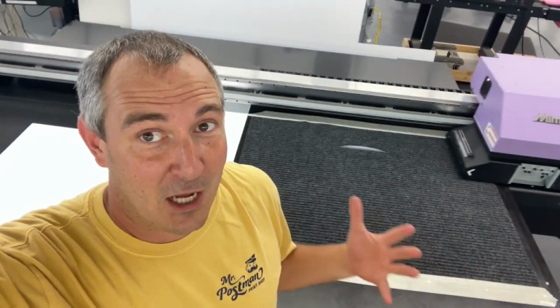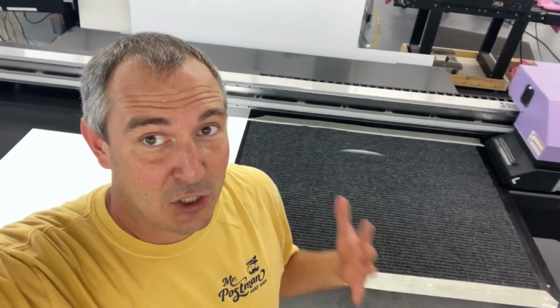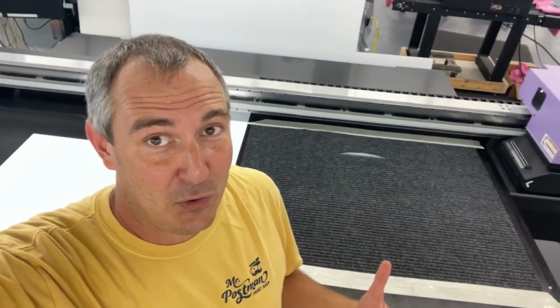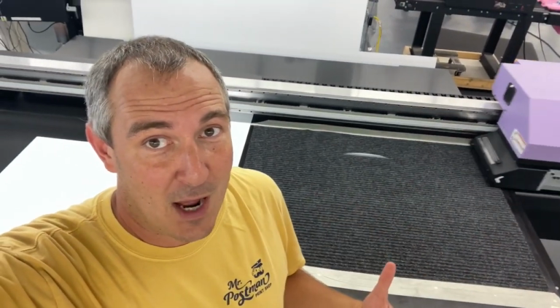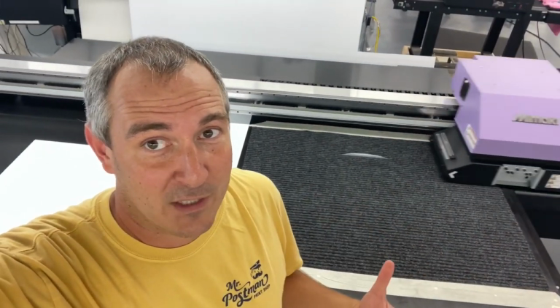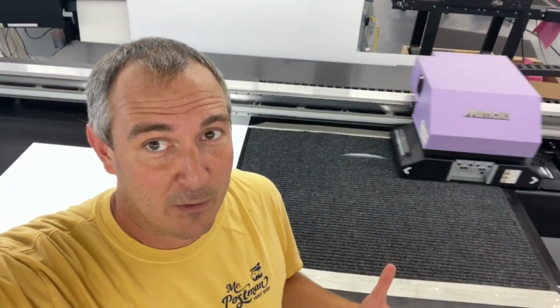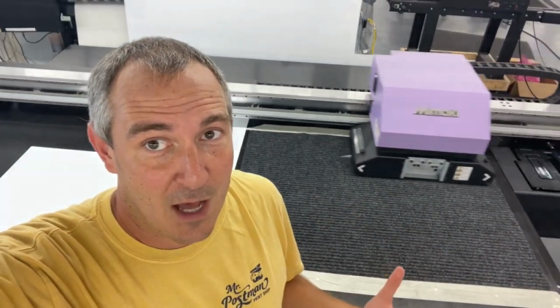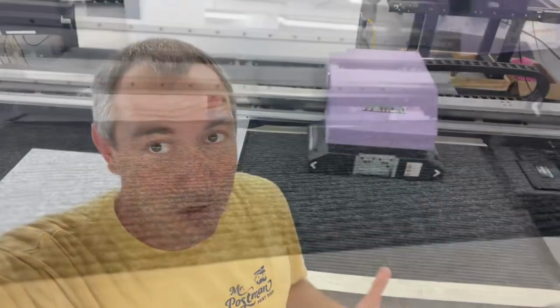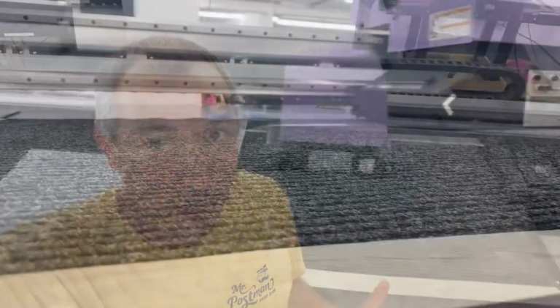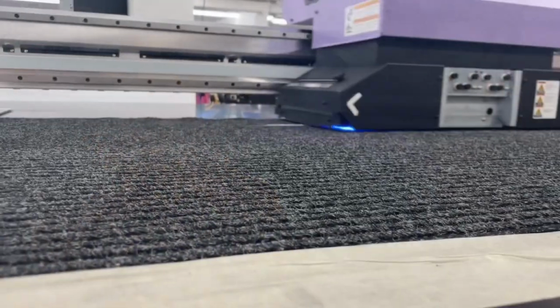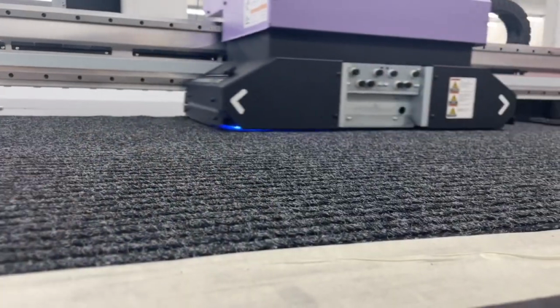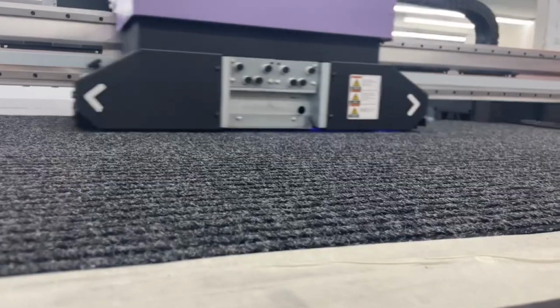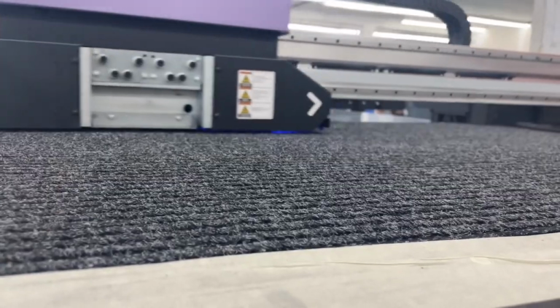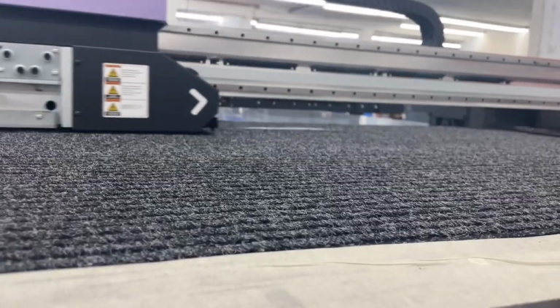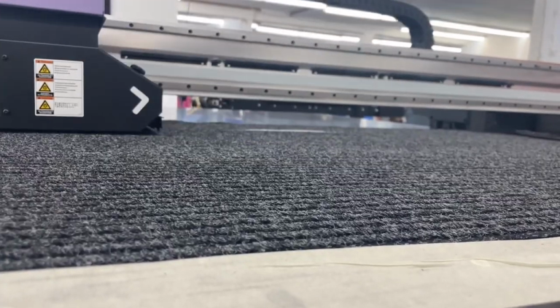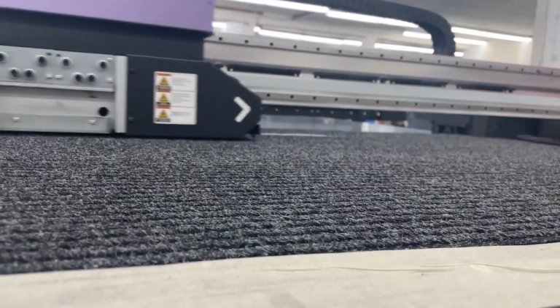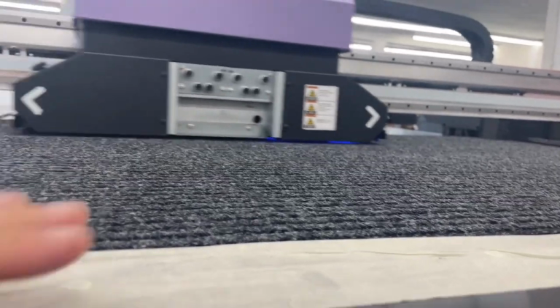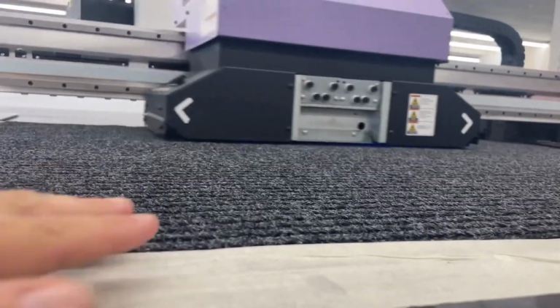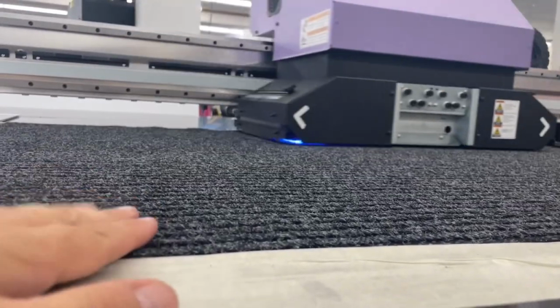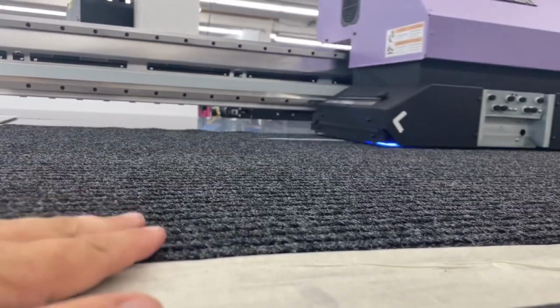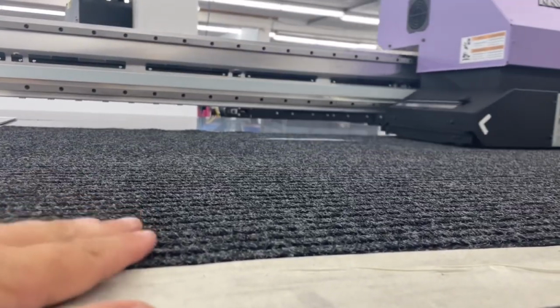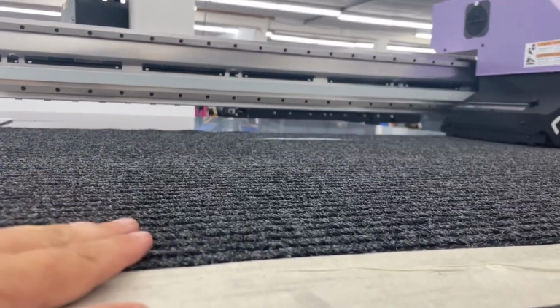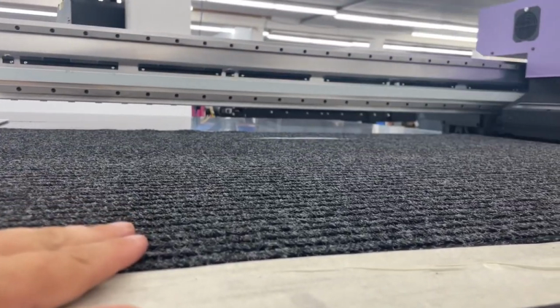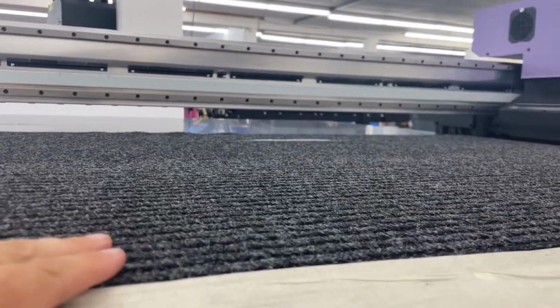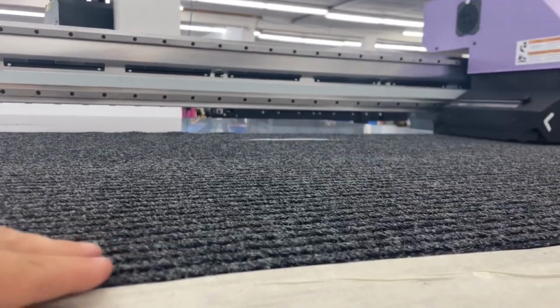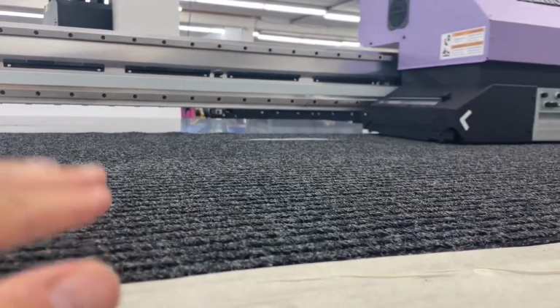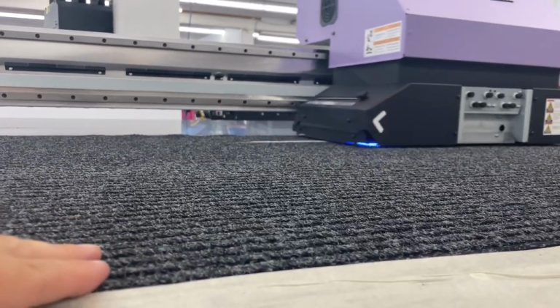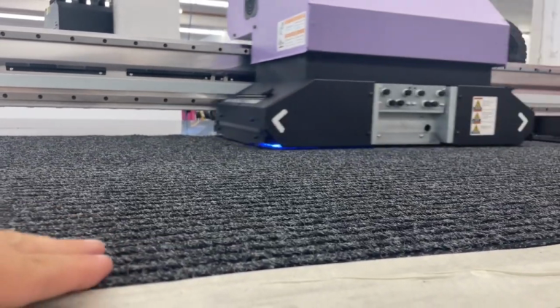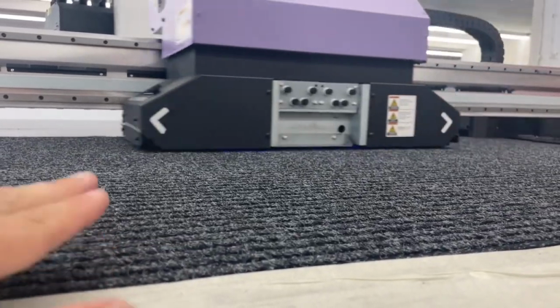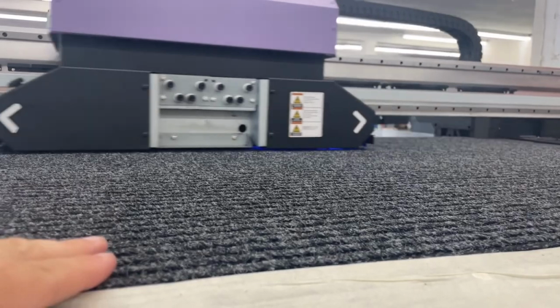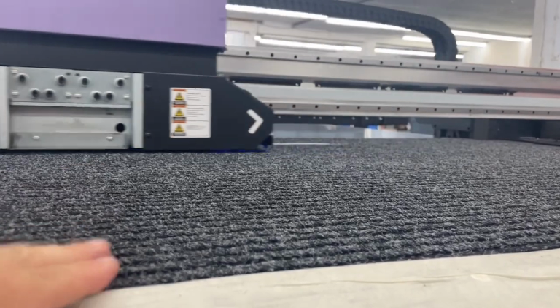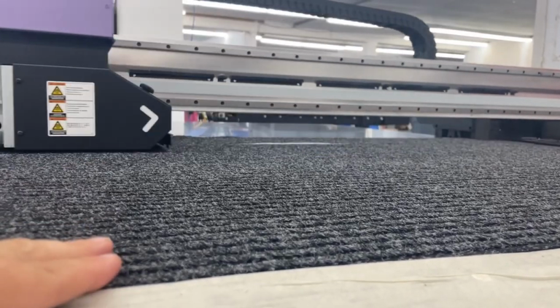I'll show you how I've set up the file and what I've done. My biggest concern — because there are a lot of hairs that stick up on this surface — is making sure that my head height was high enough.